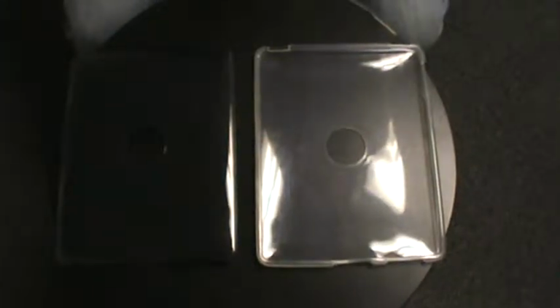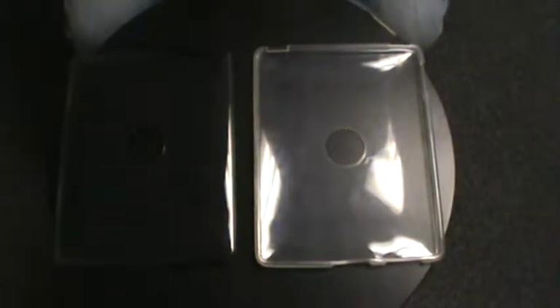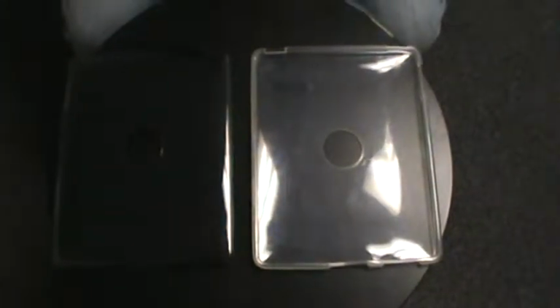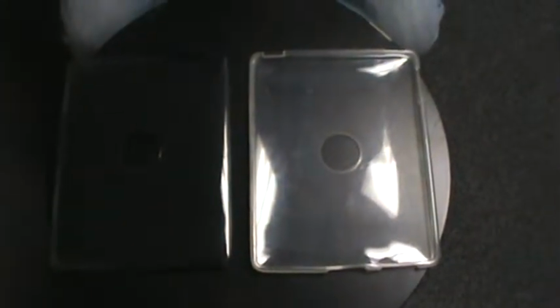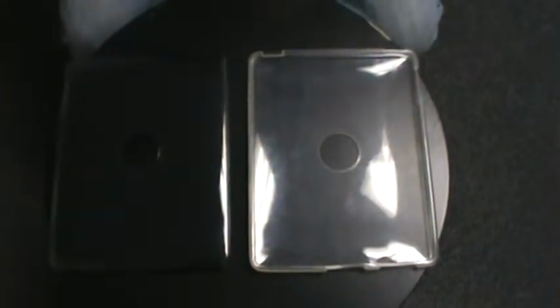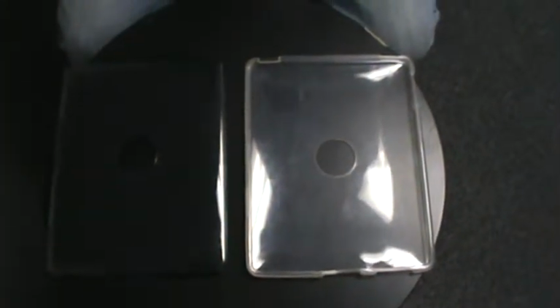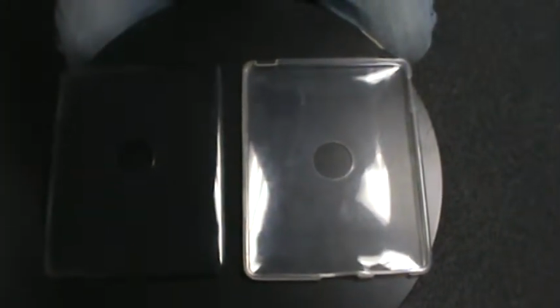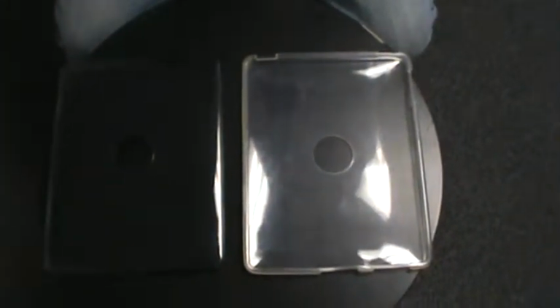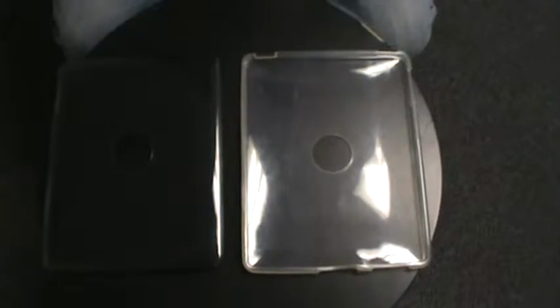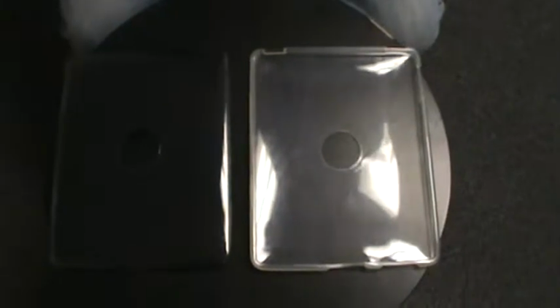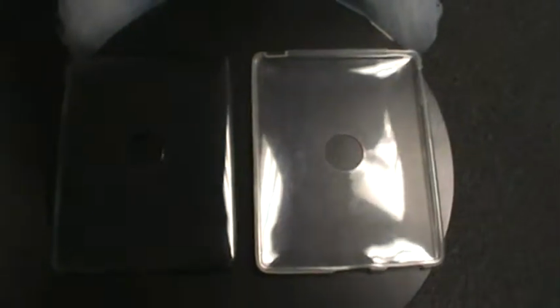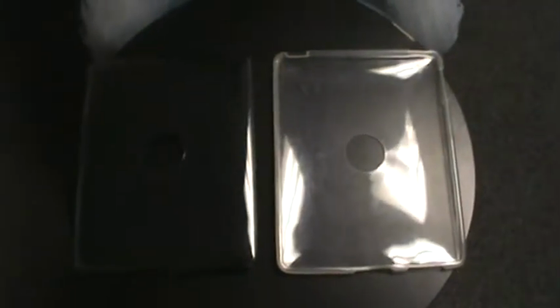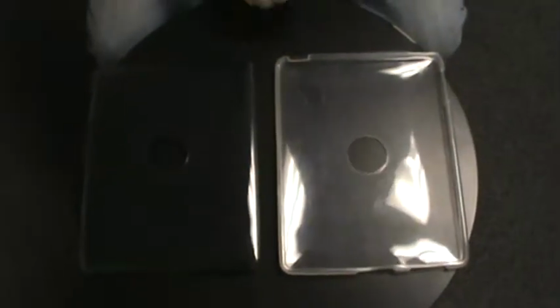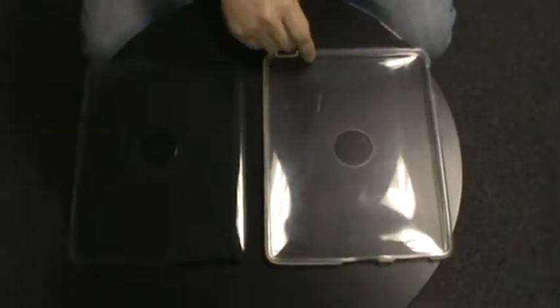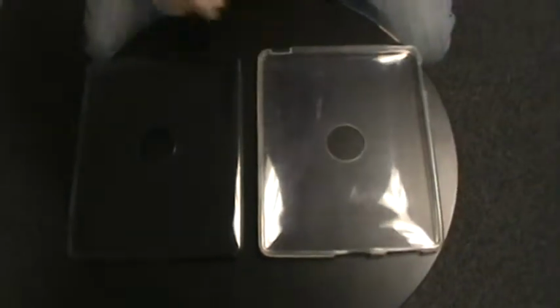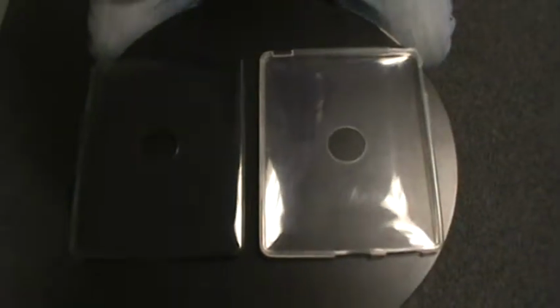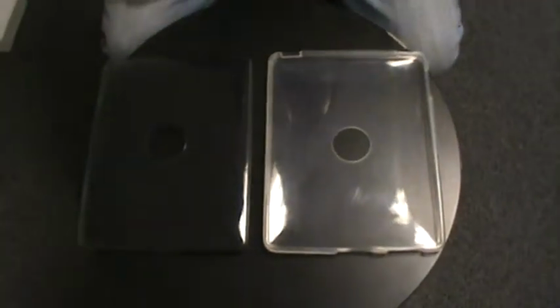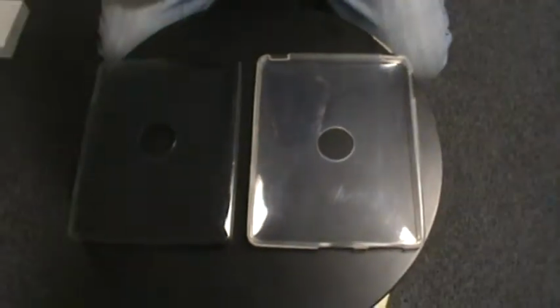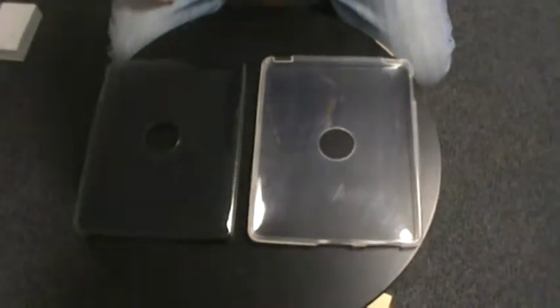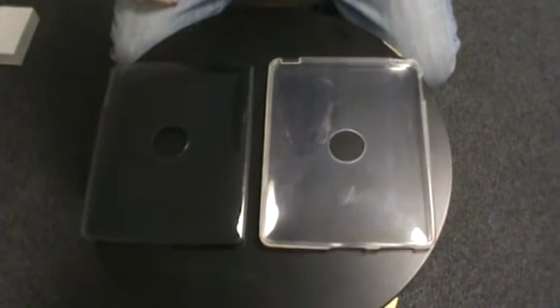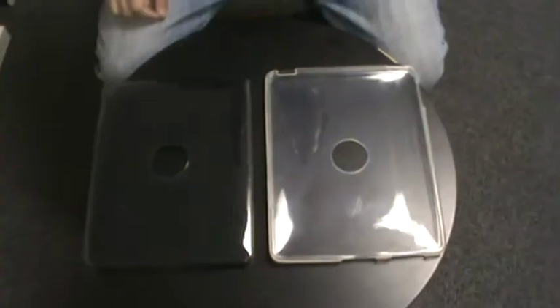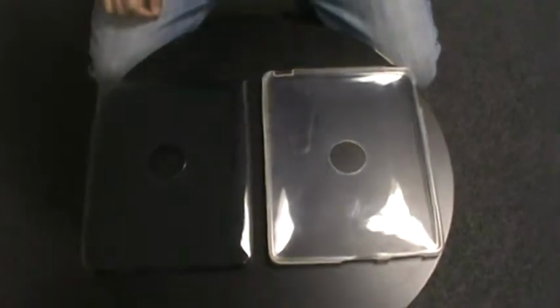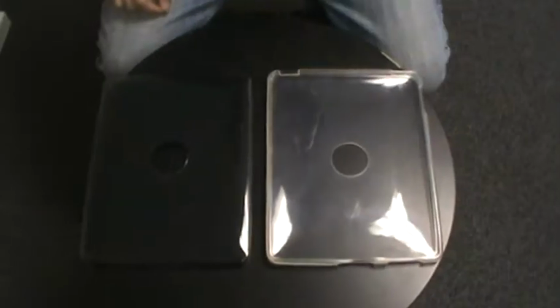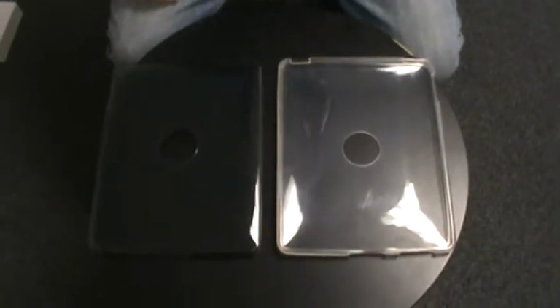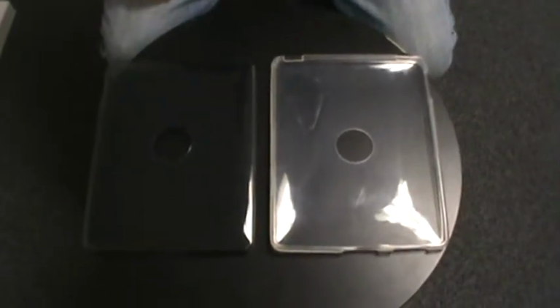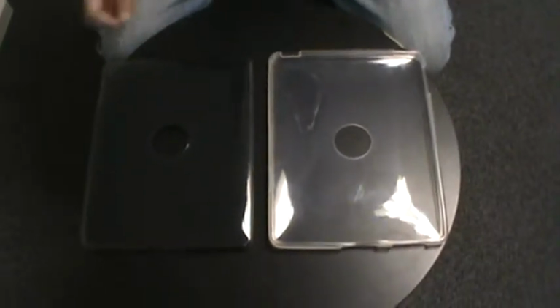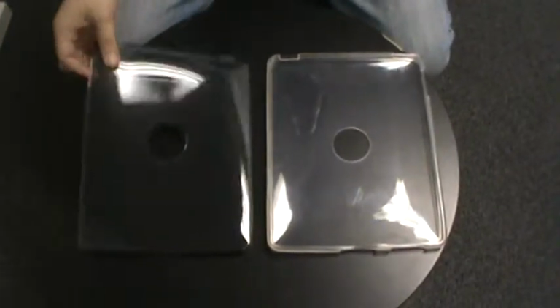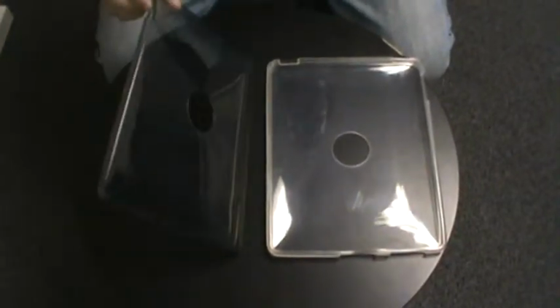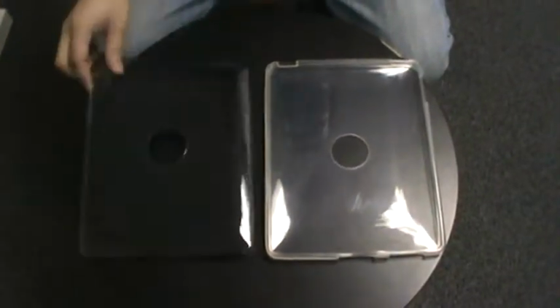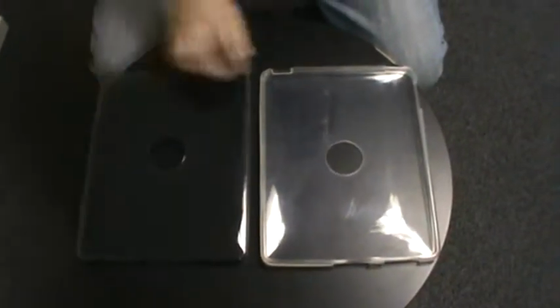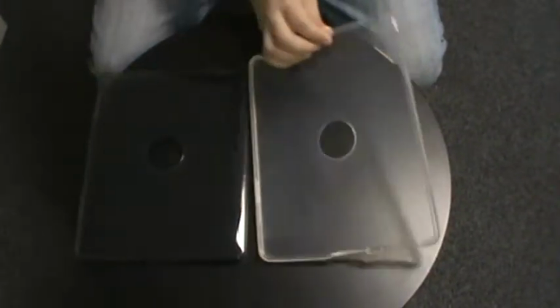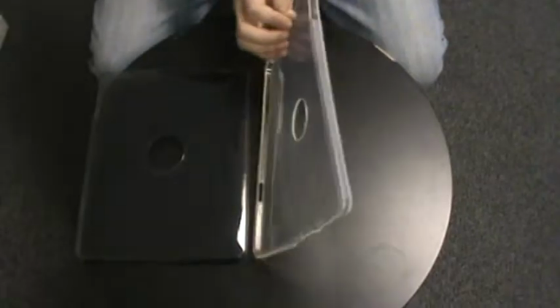Hi! This is BlackJackElectronics.com. Today we are showing you the 197, which is the TPU case for the iPad. We've got it in gray and clear.